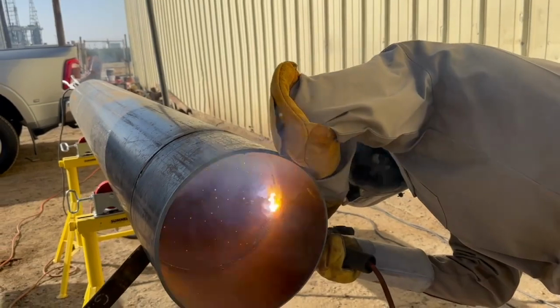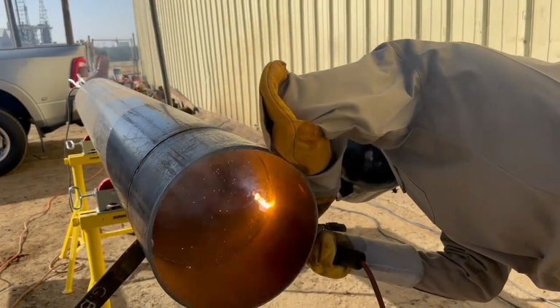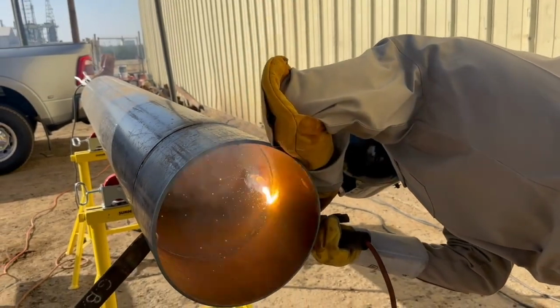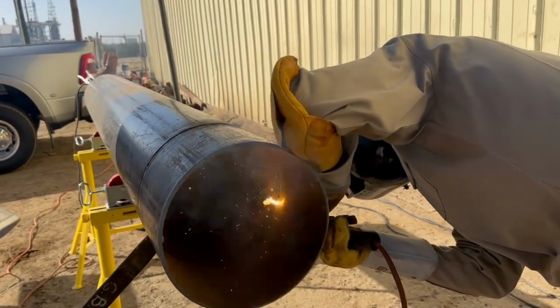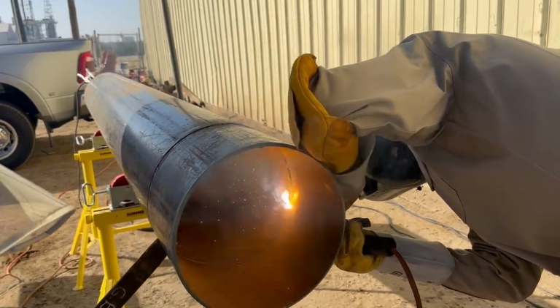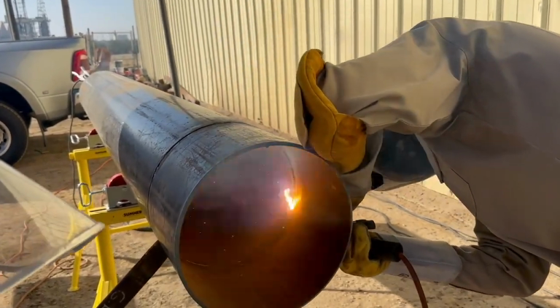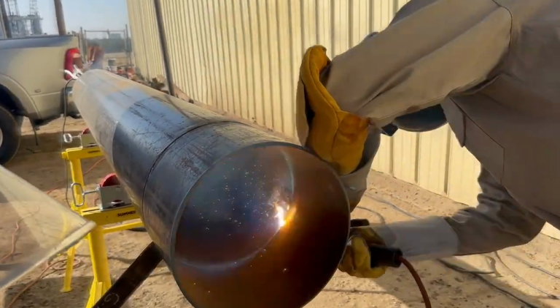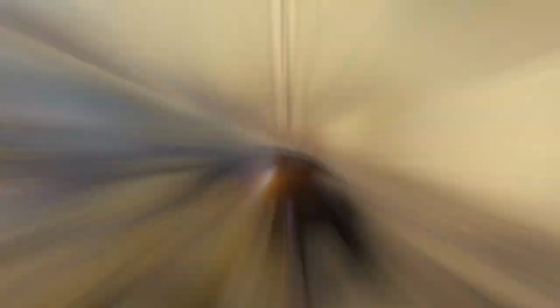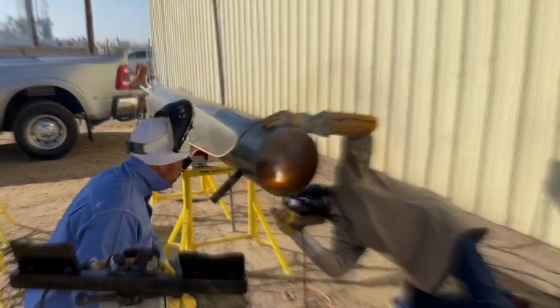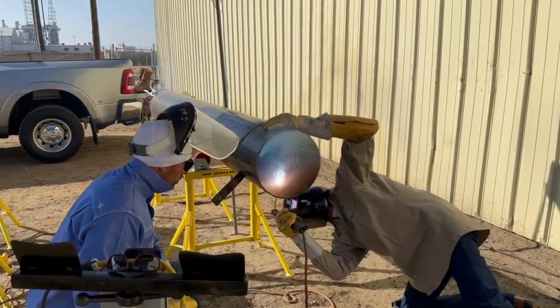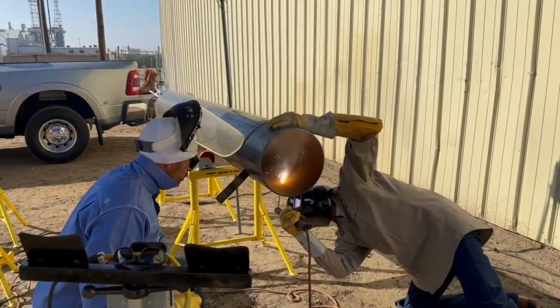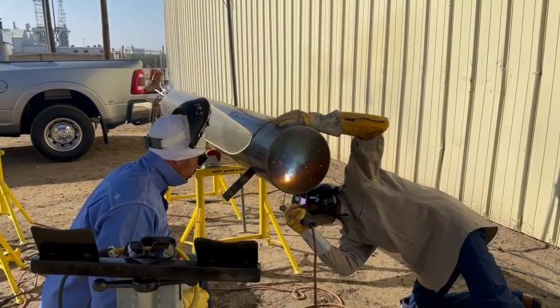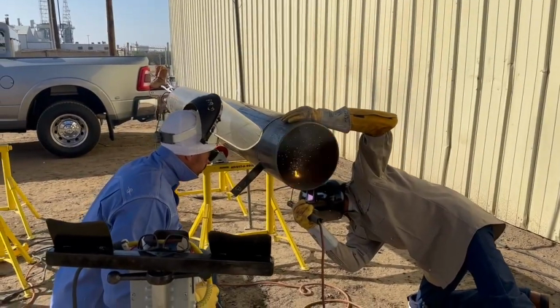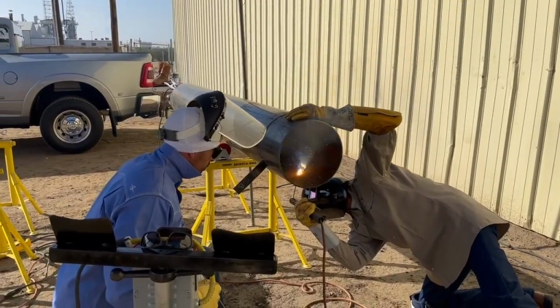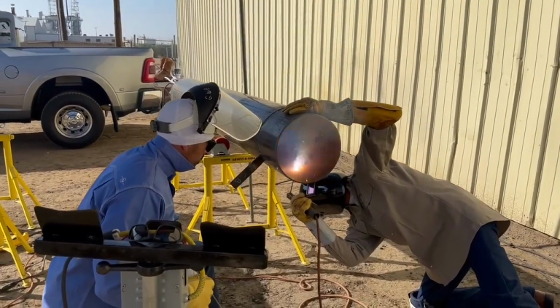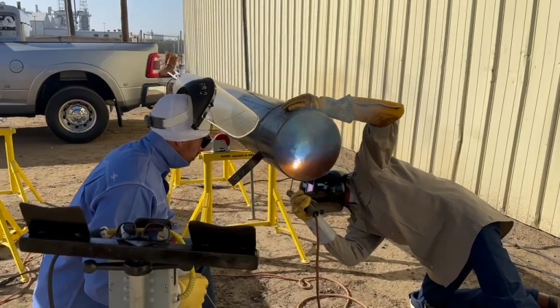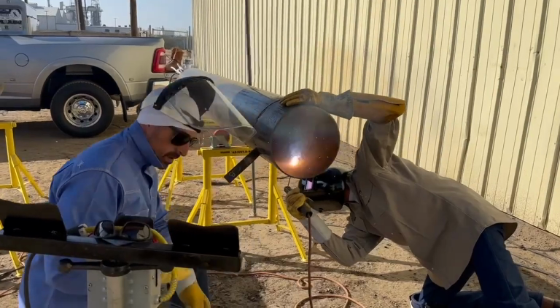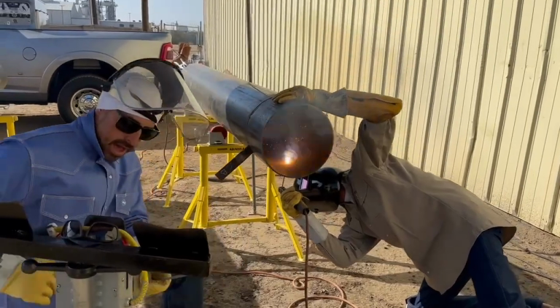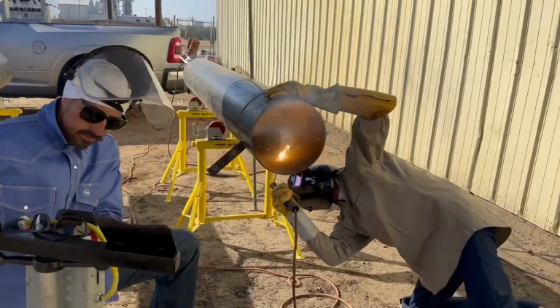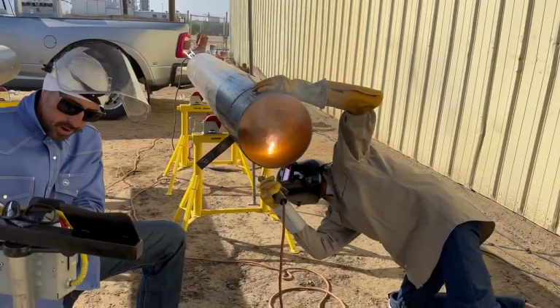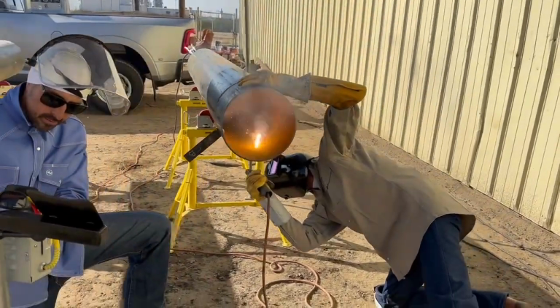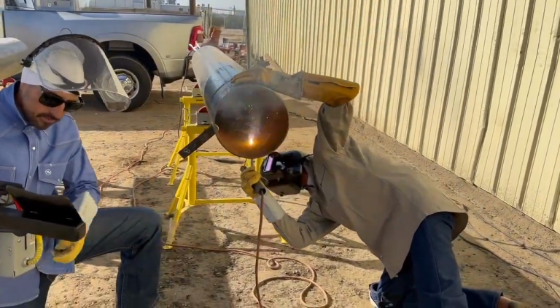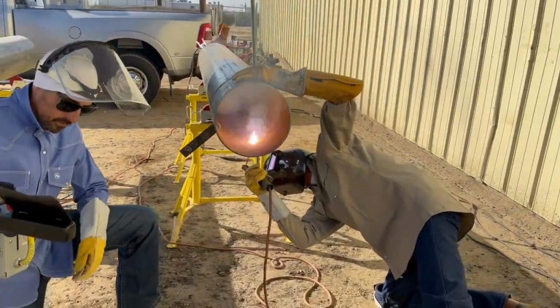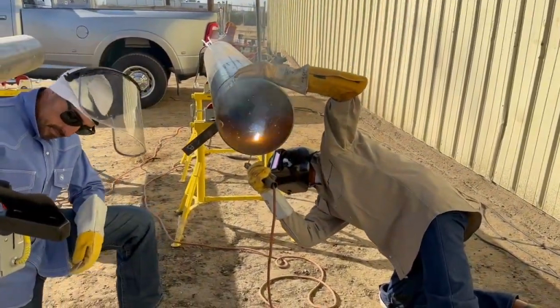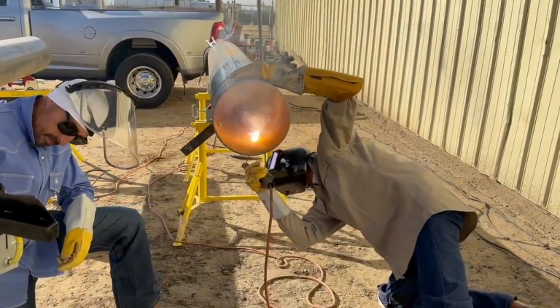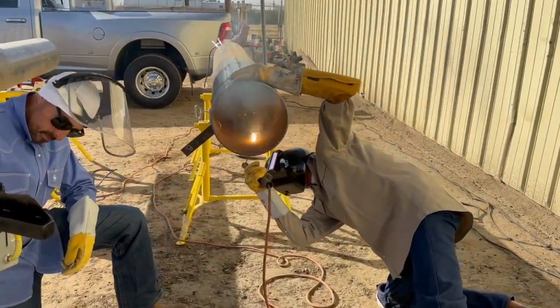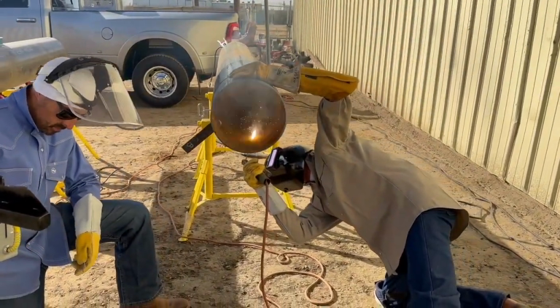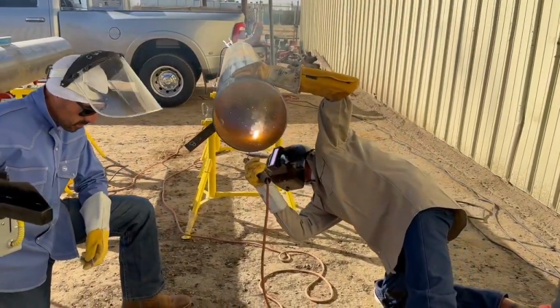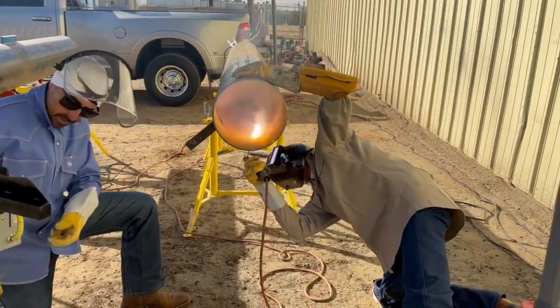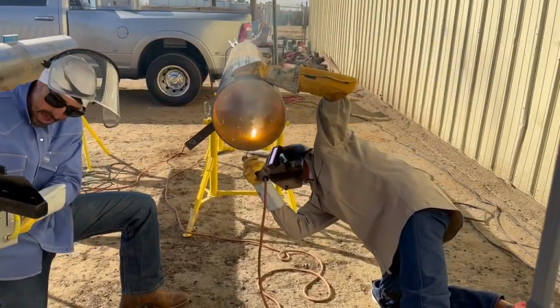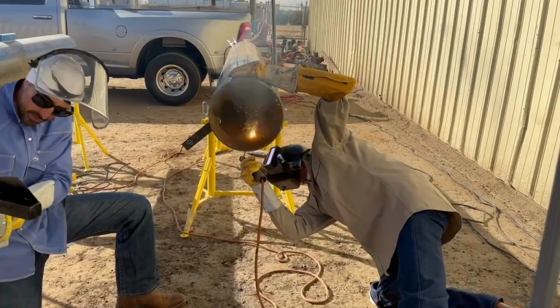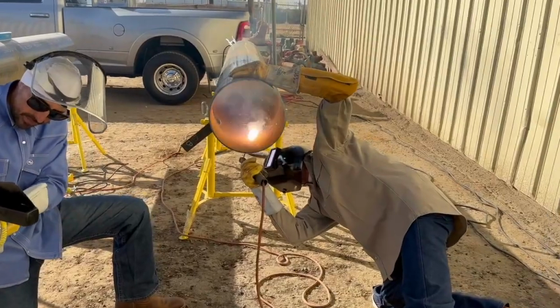You can zoom in even bigger — I'm watching right now on the big screen. You can see the bead right behind that arc. That liquid metal is trailing me; gravity is helping it fall.